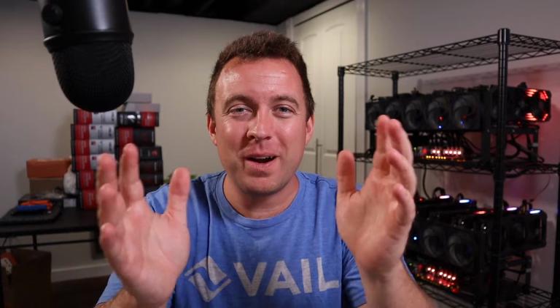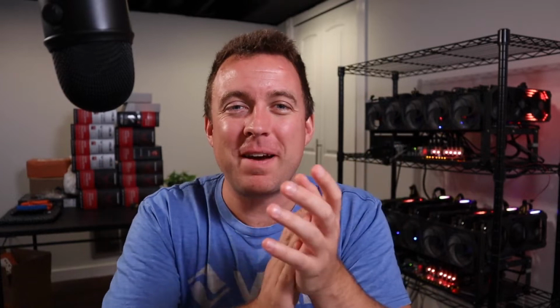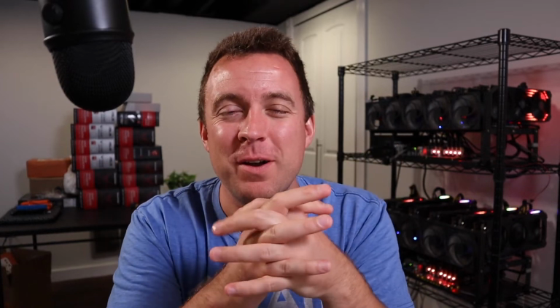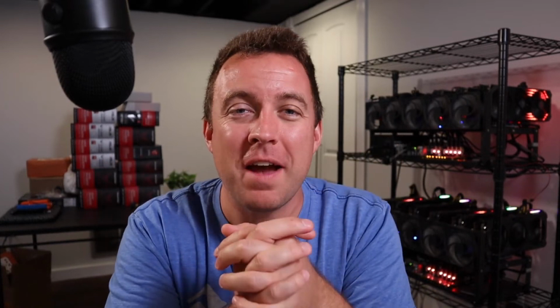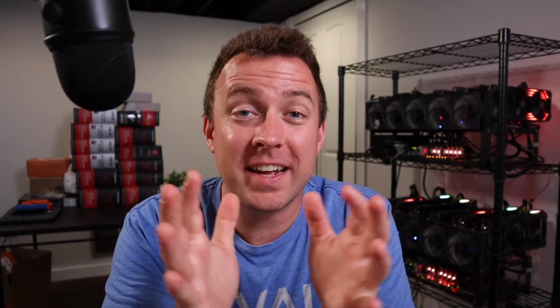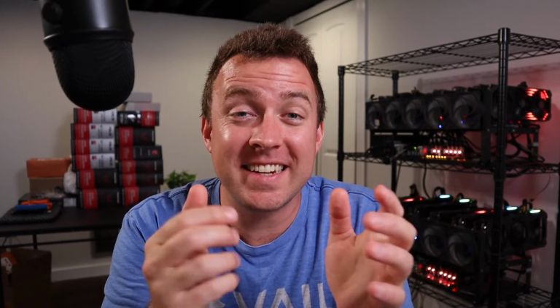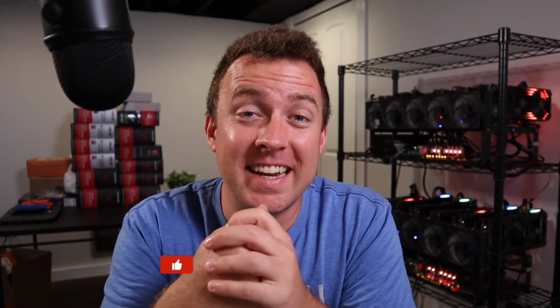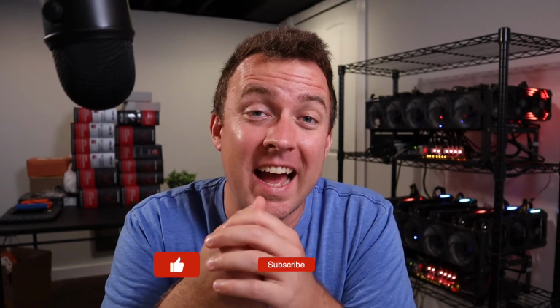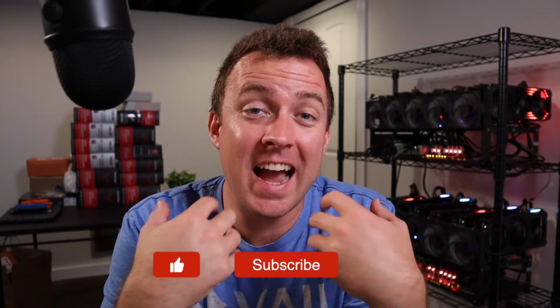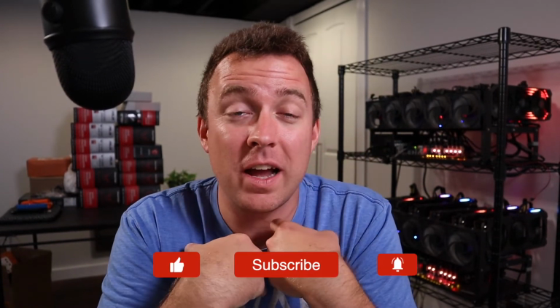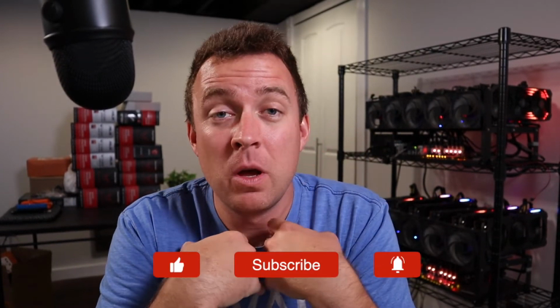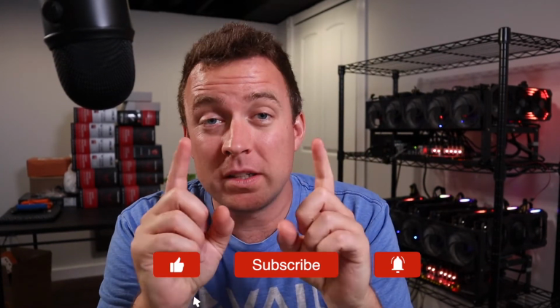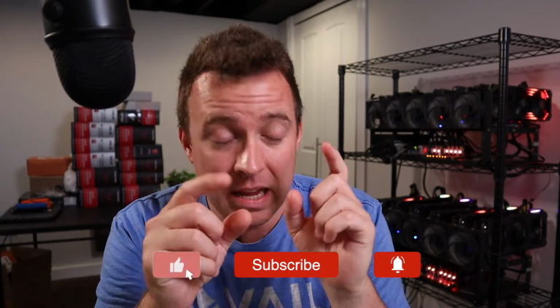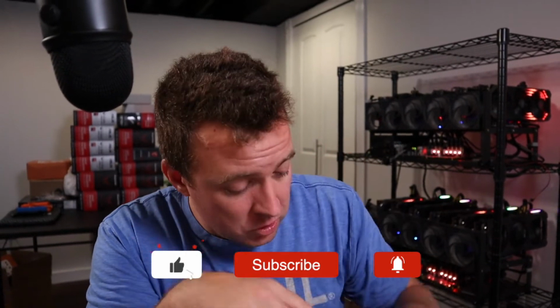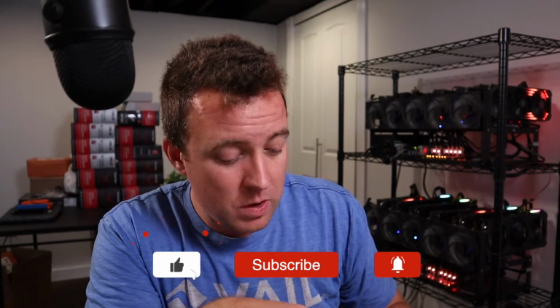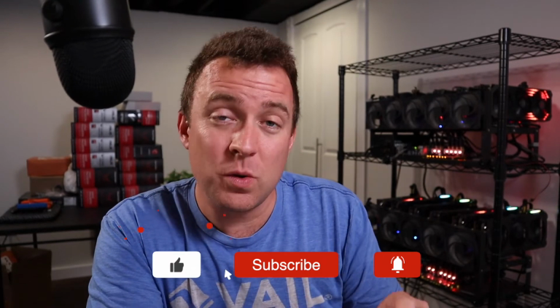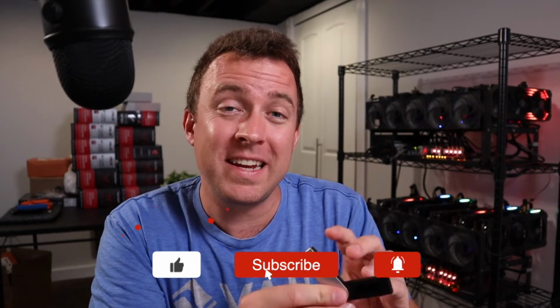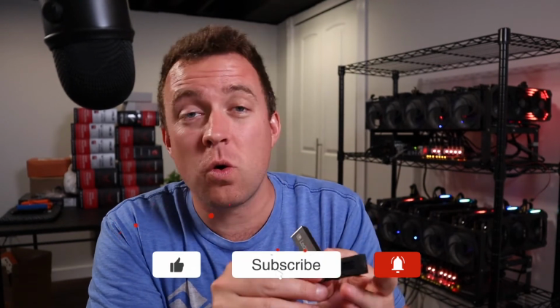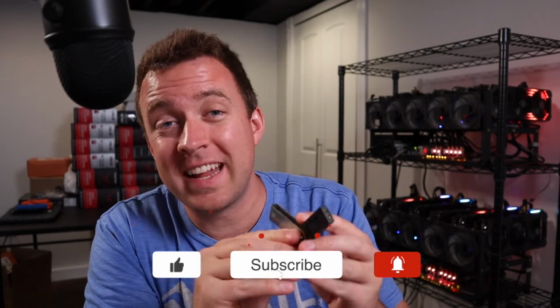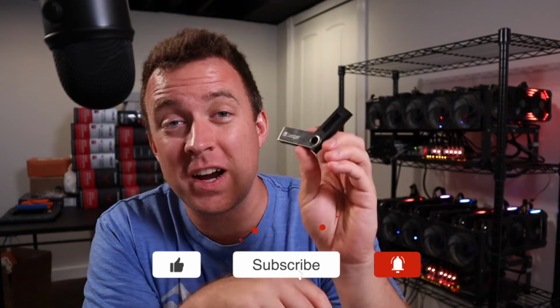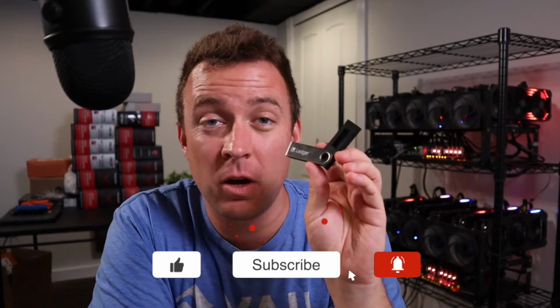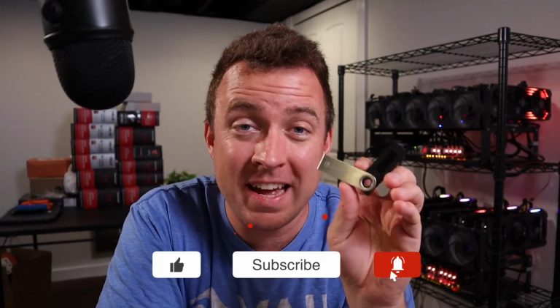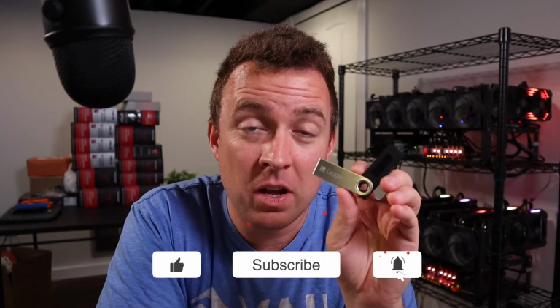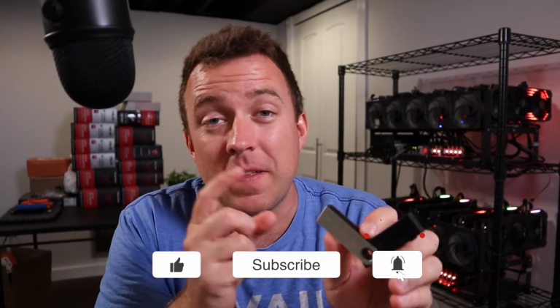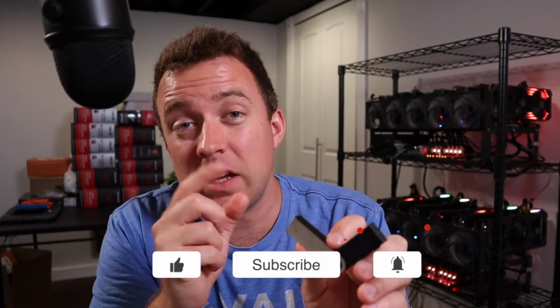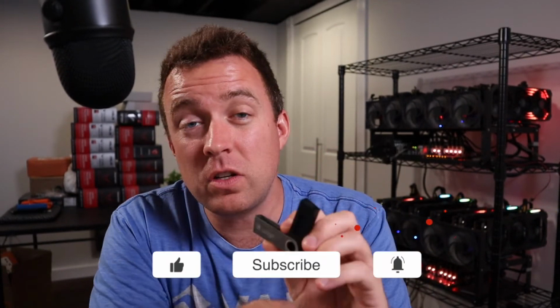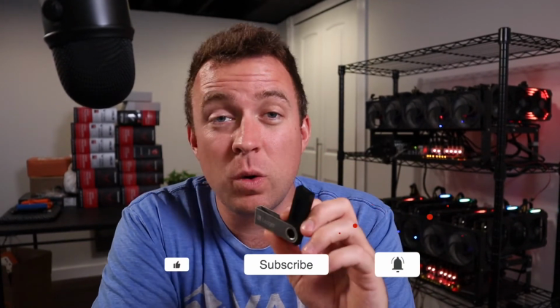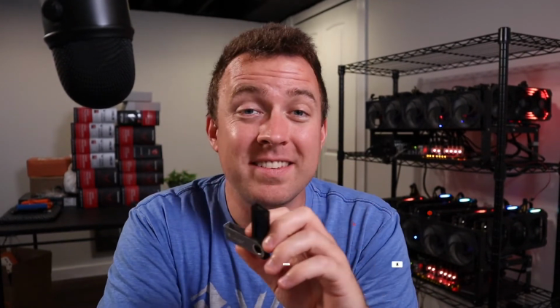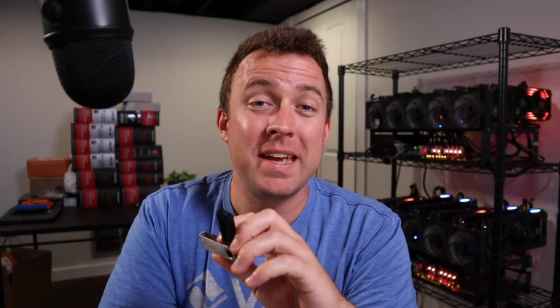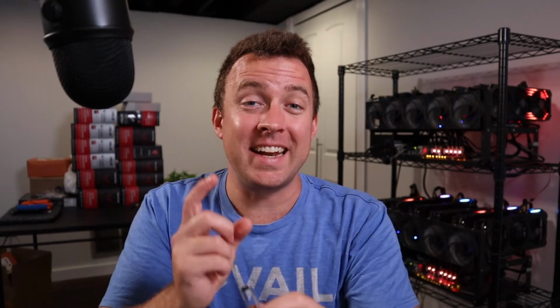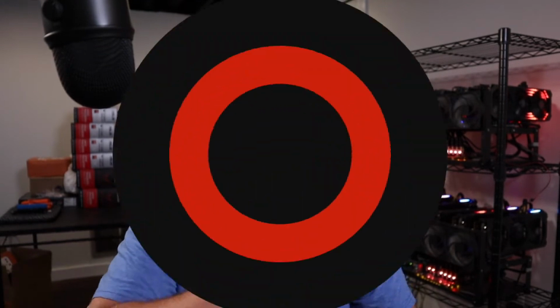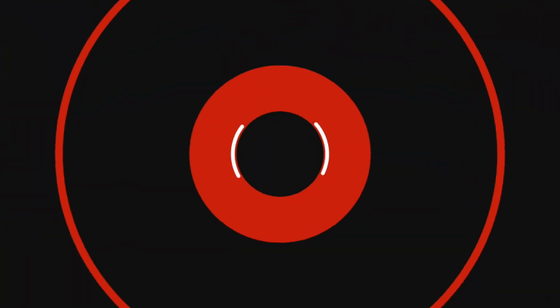What is up everyone? Hope you're having a fantastic day today. I know I am. Today I'm going to show you how to update your Ledger Nano S. So if that sounds good to you, let's hop in and let's make it happen.